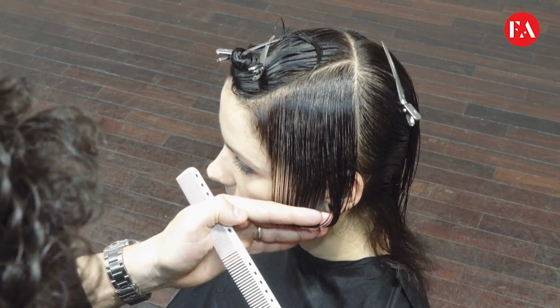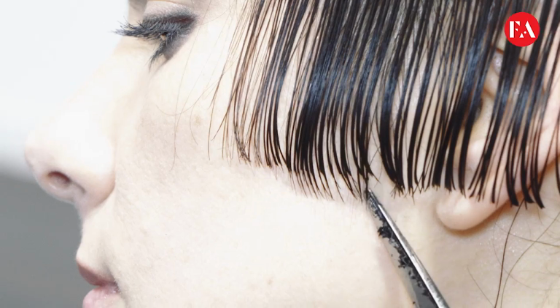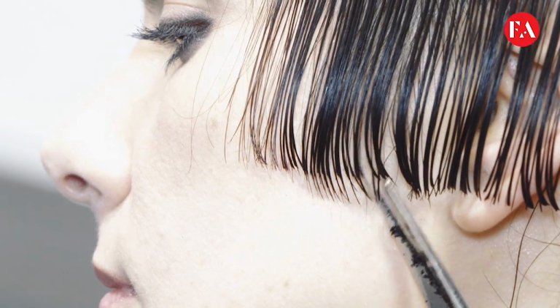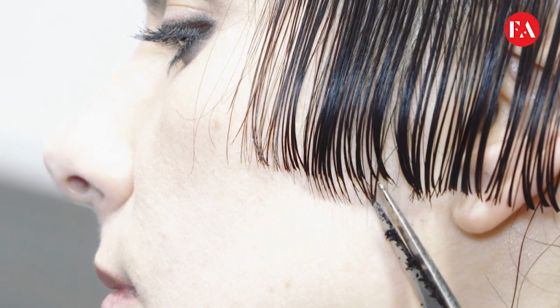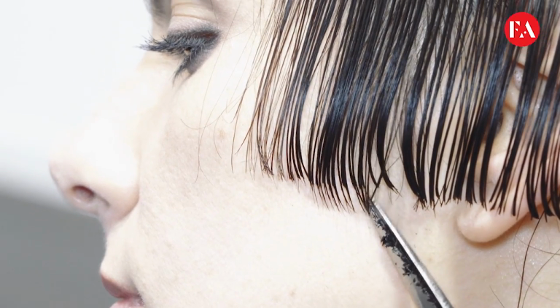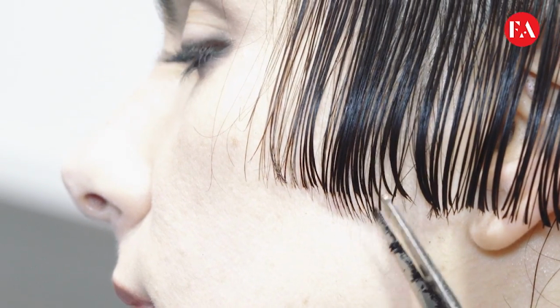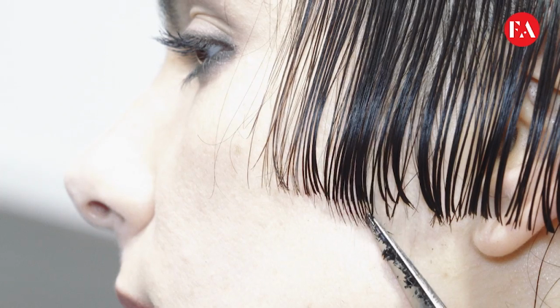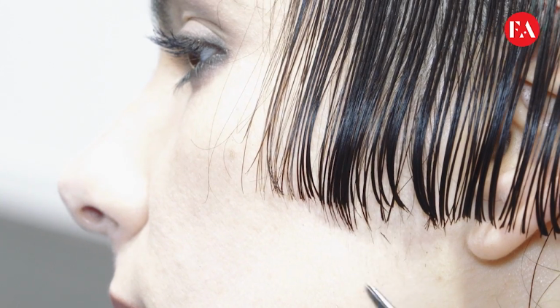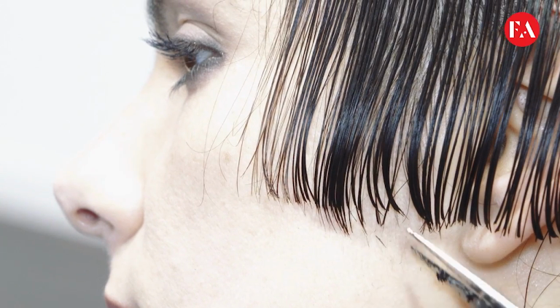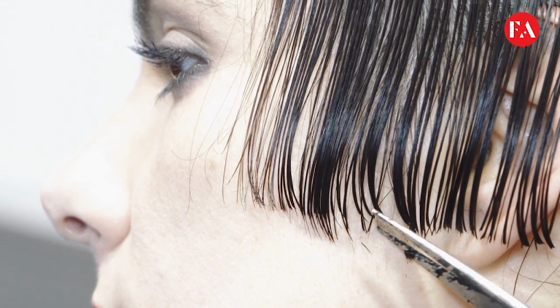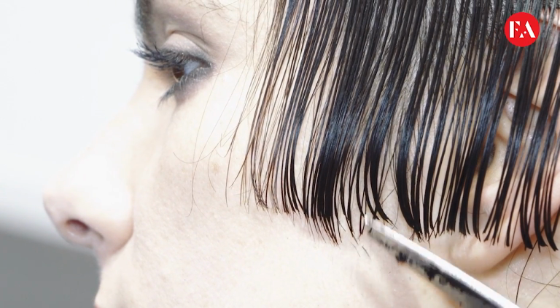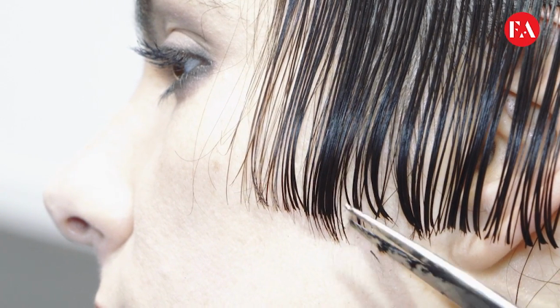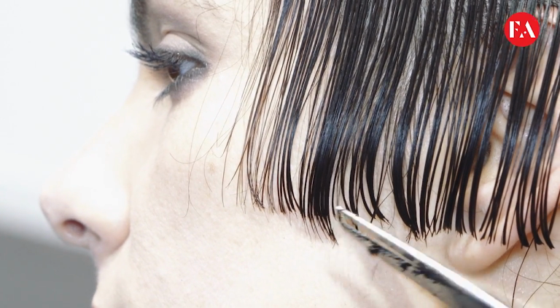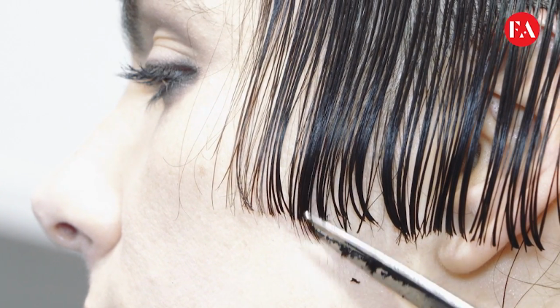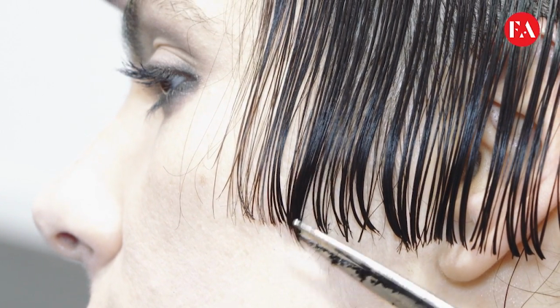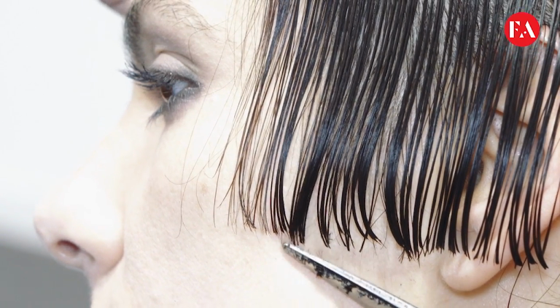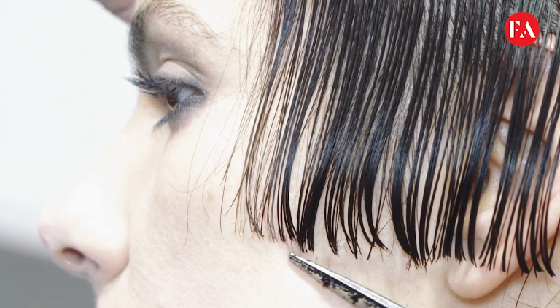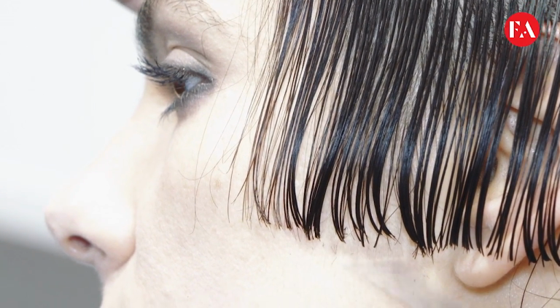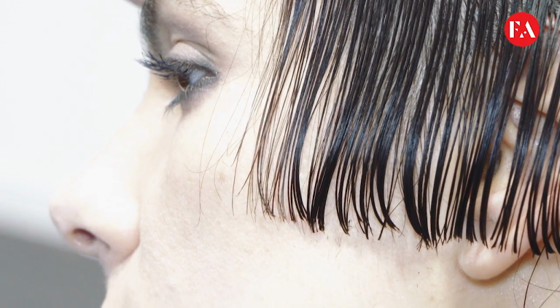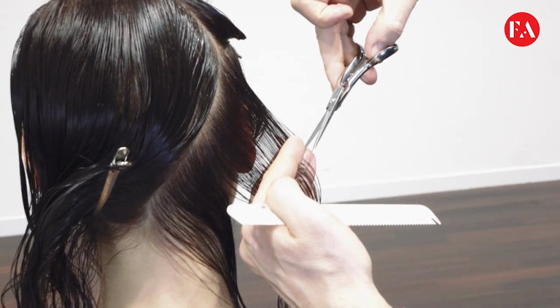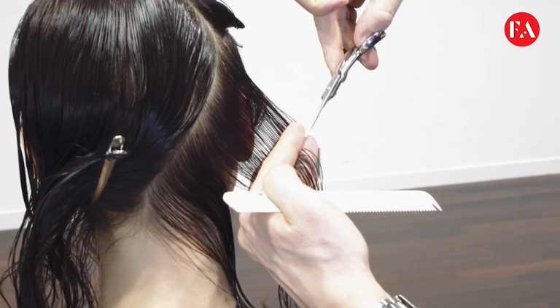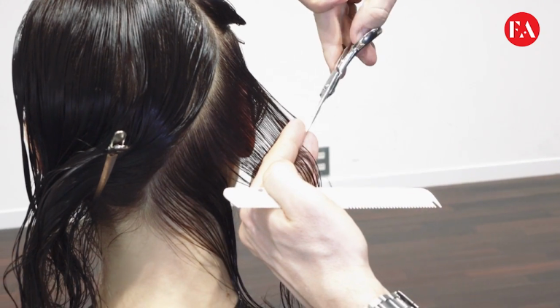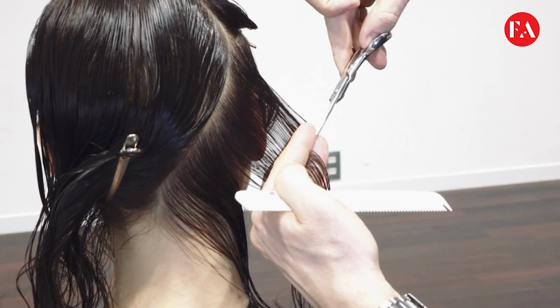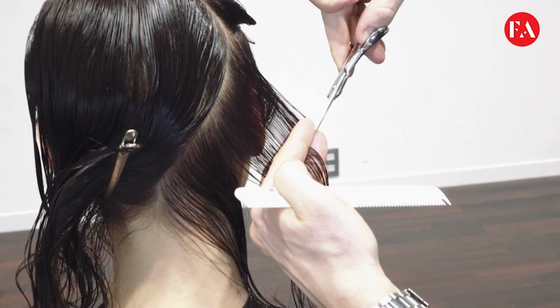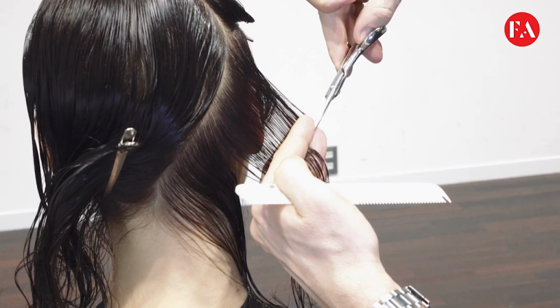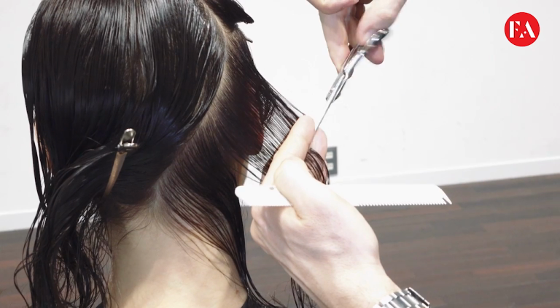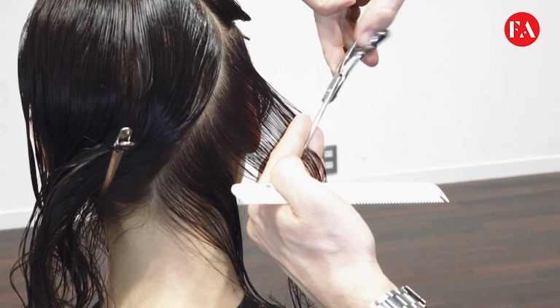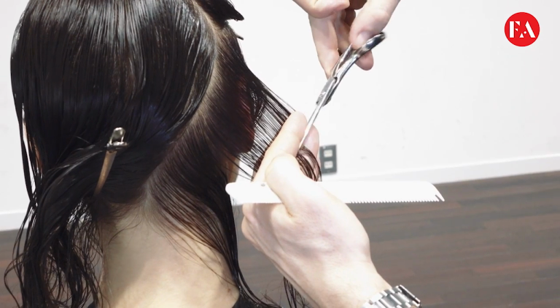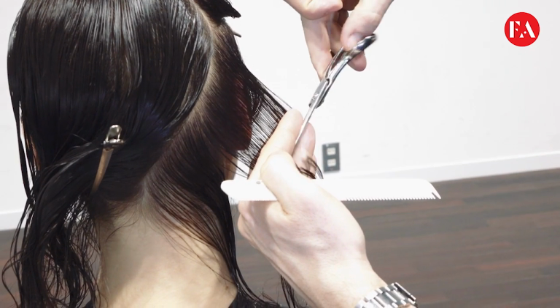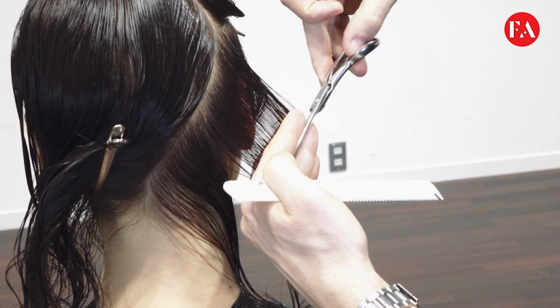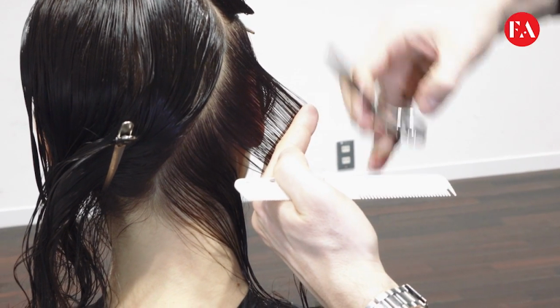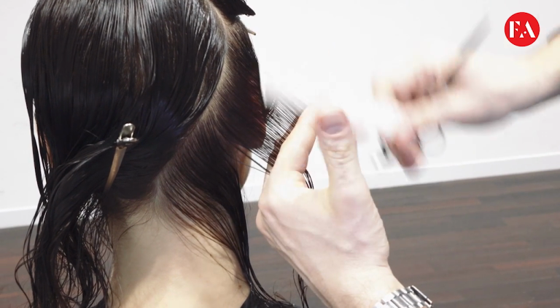Proceeding with the technique behind the ears, with a 45-degree elevation and a wrist diagonal back section.